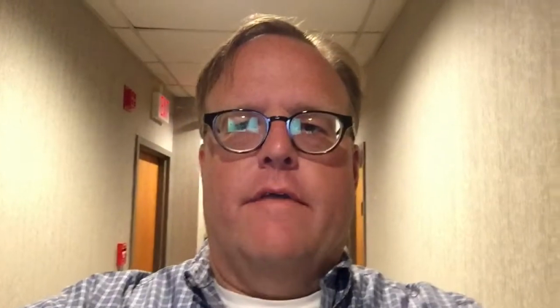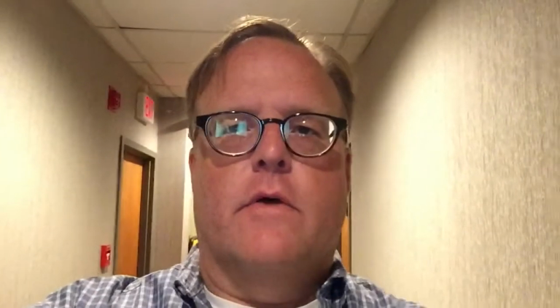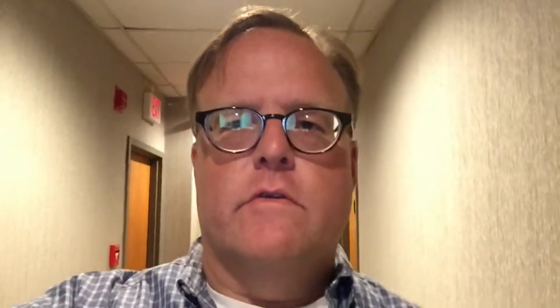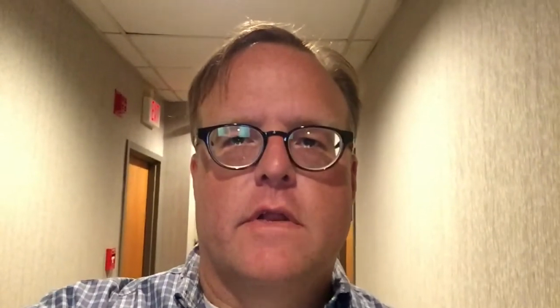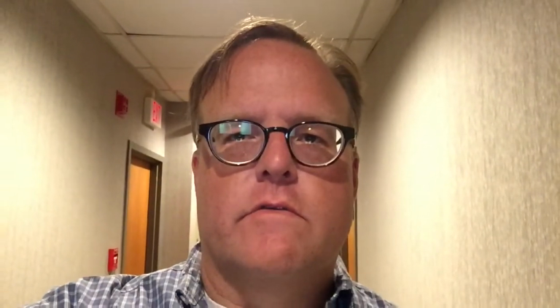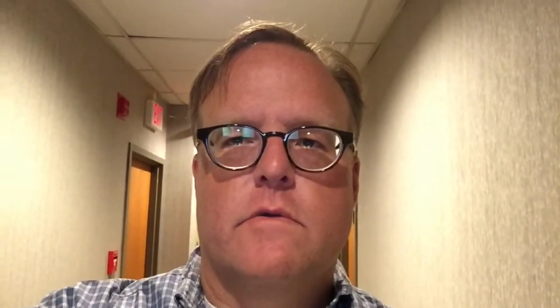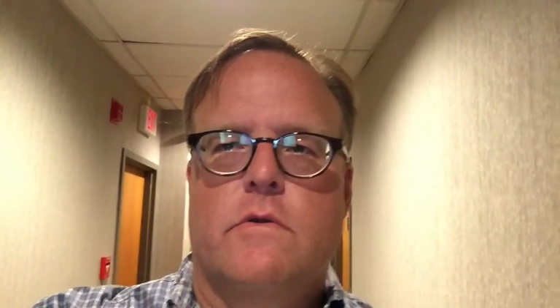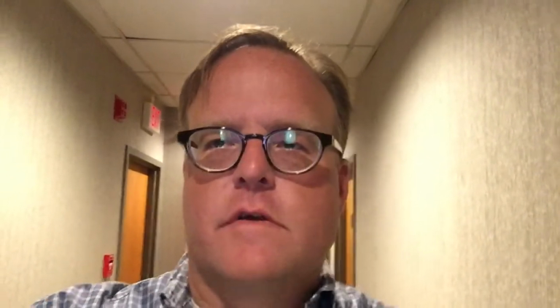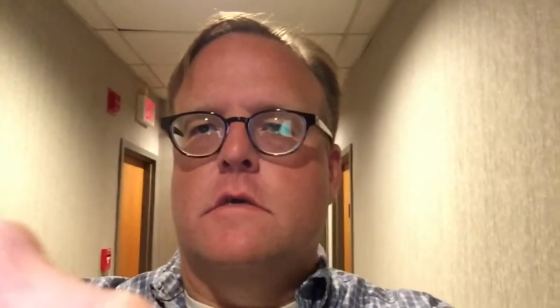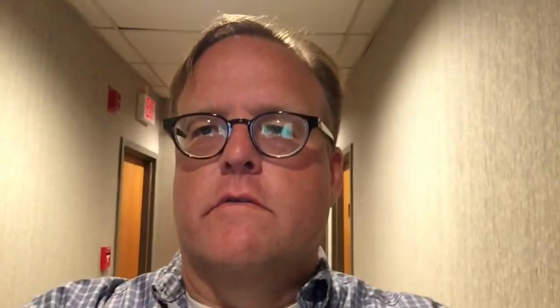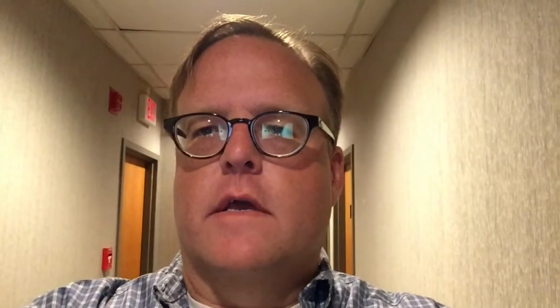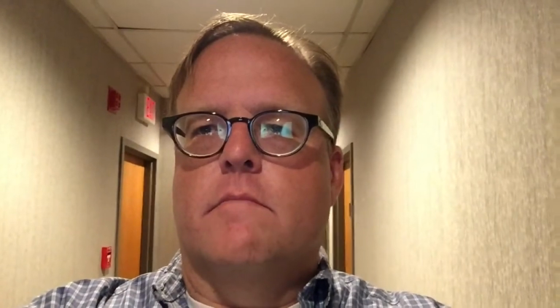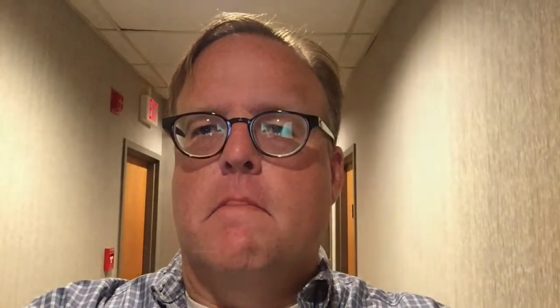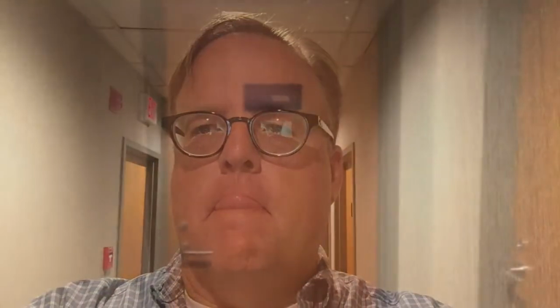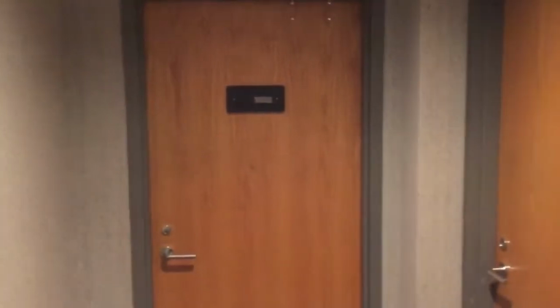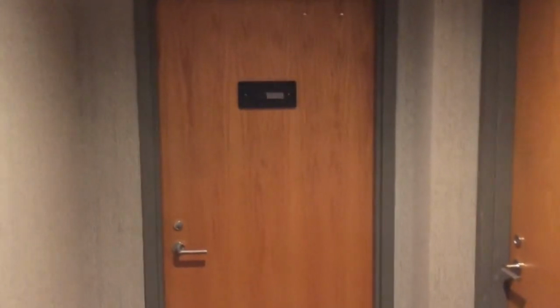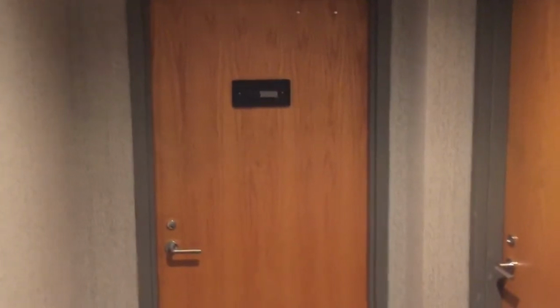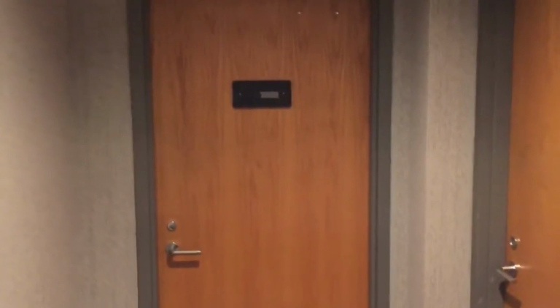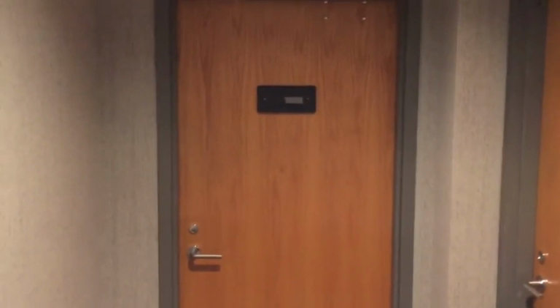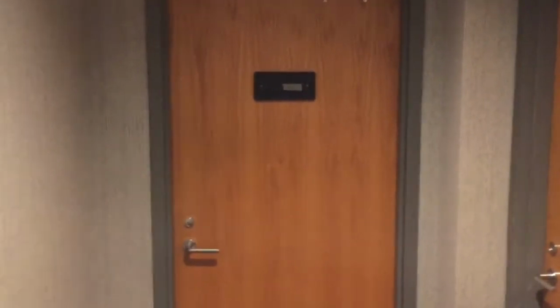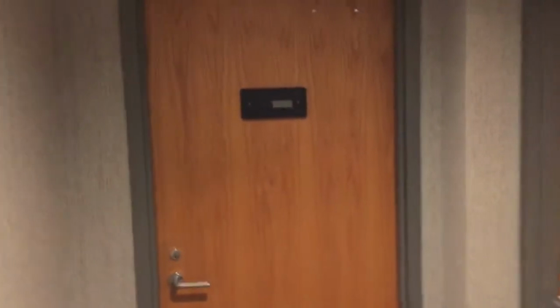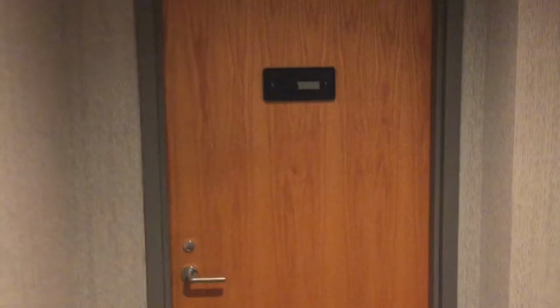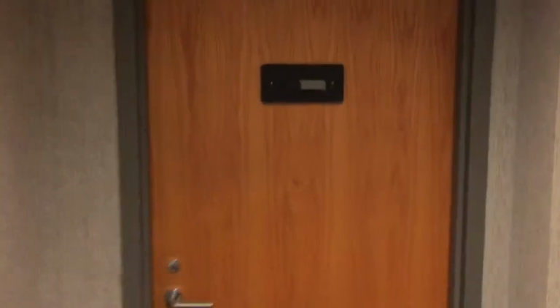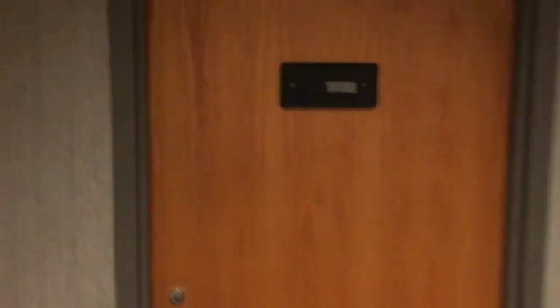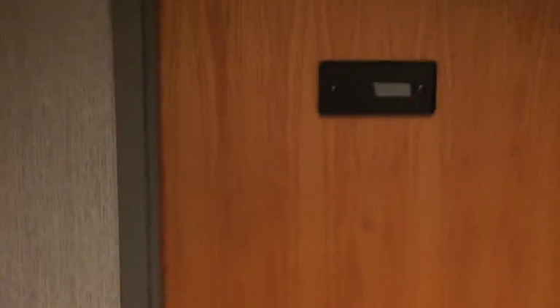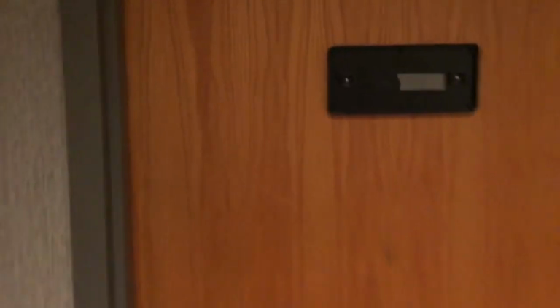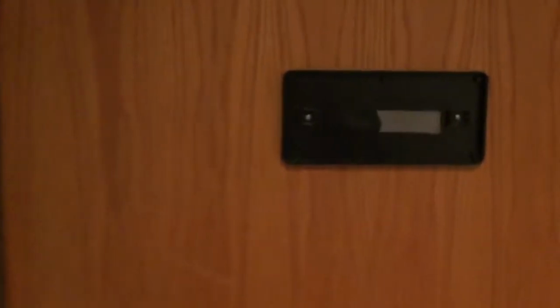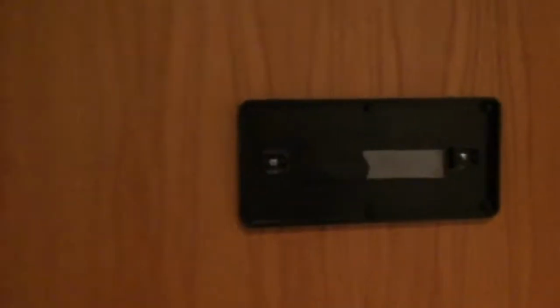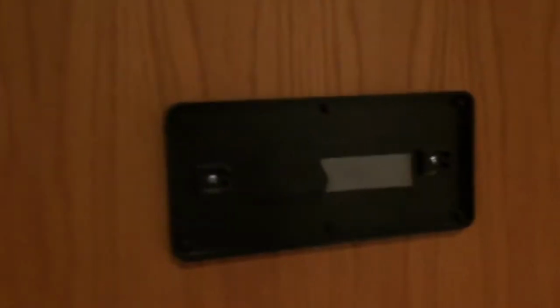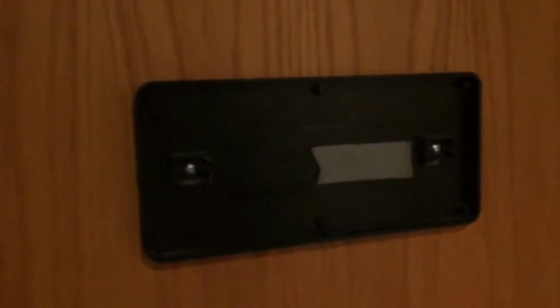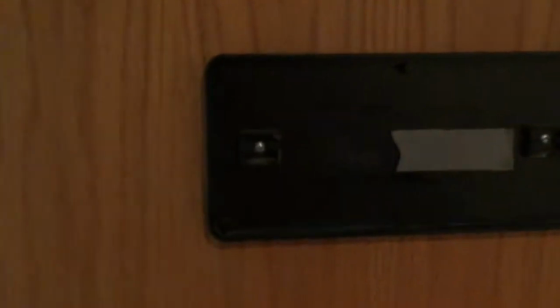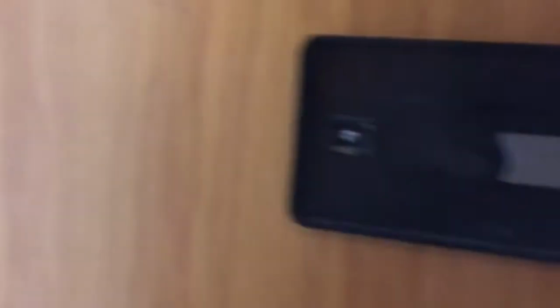We thought we'd shoot this quick video to show you our new office. We're going to be at 10,900 Manchester, suite 203. This is our office — we're obviously going to get a new sign.